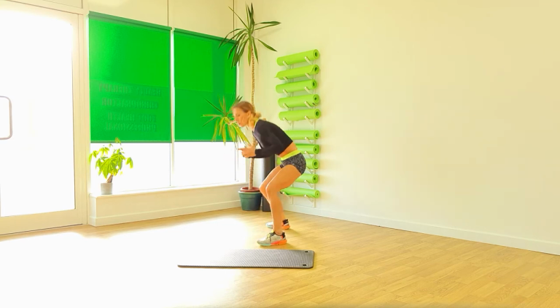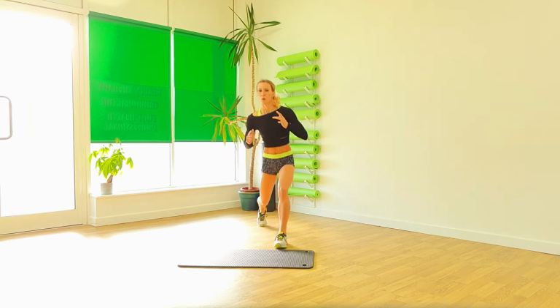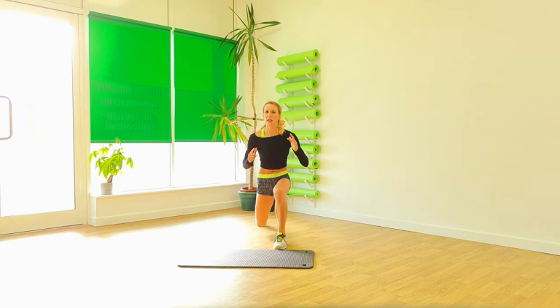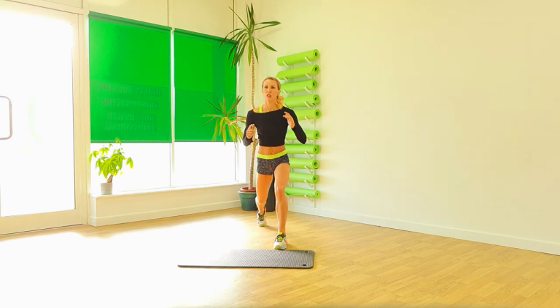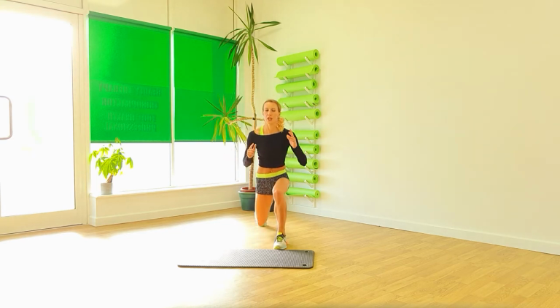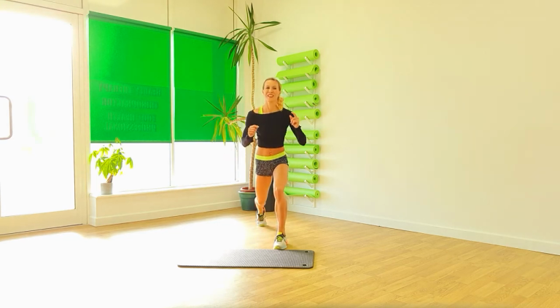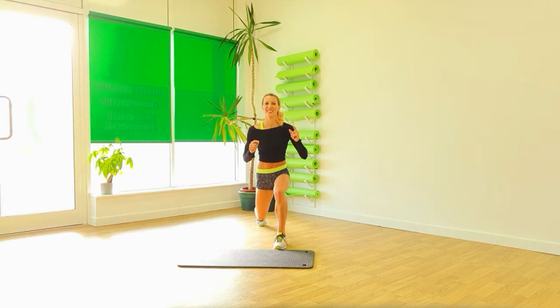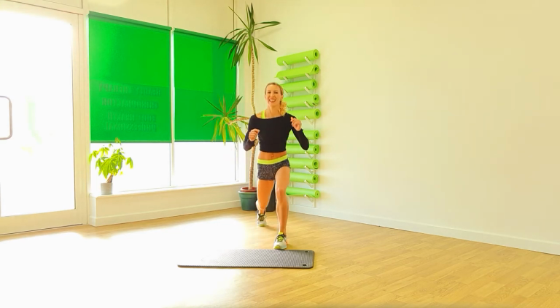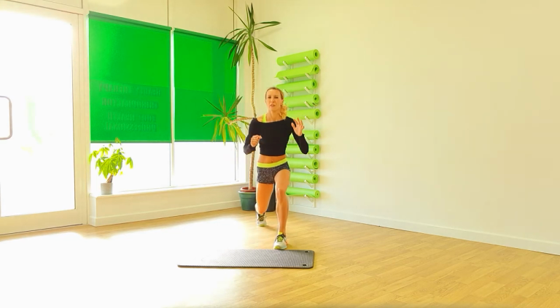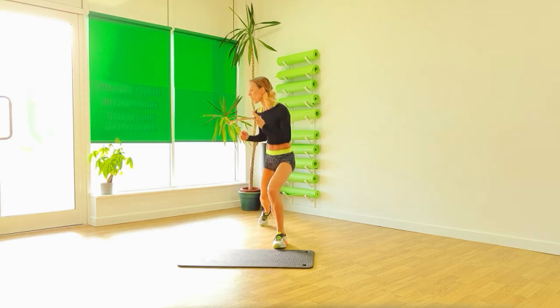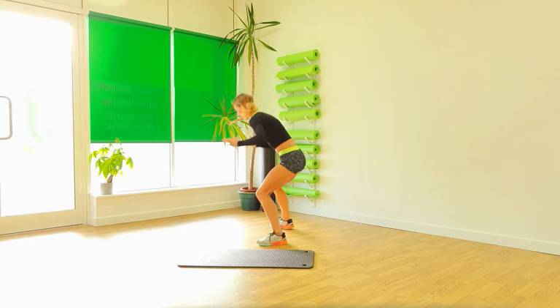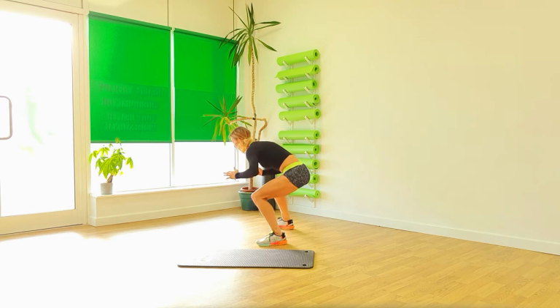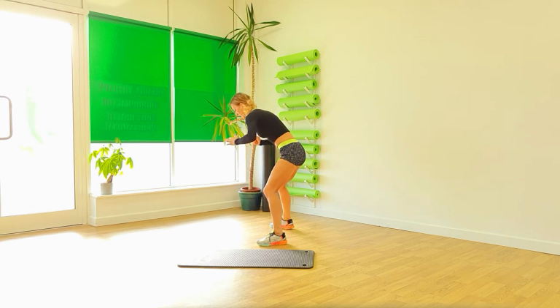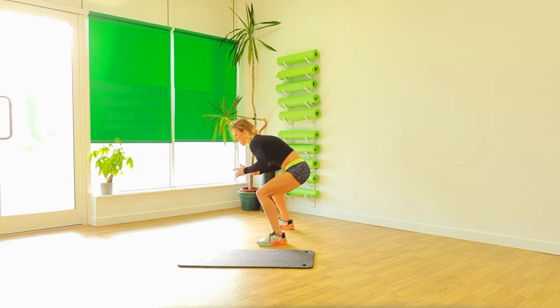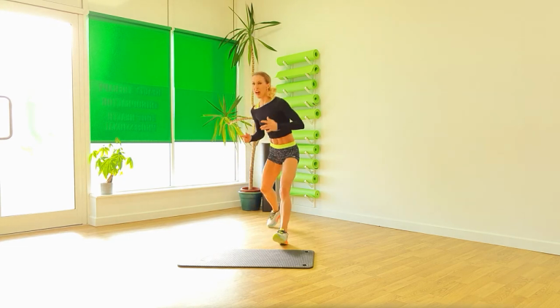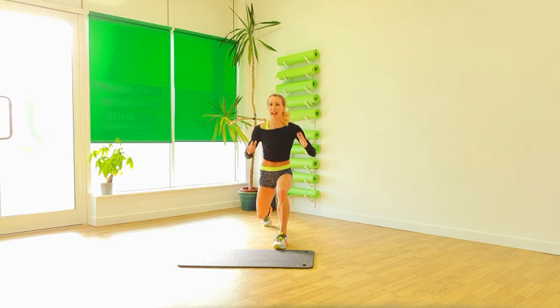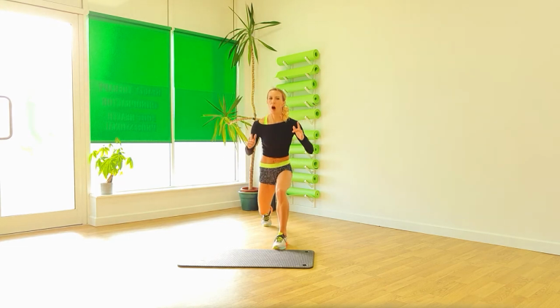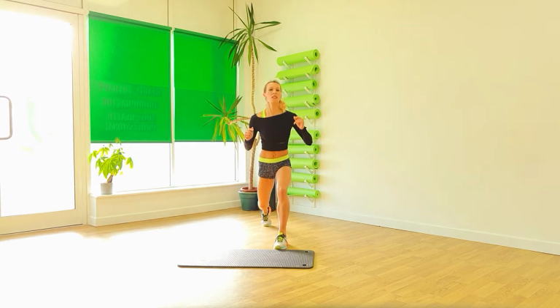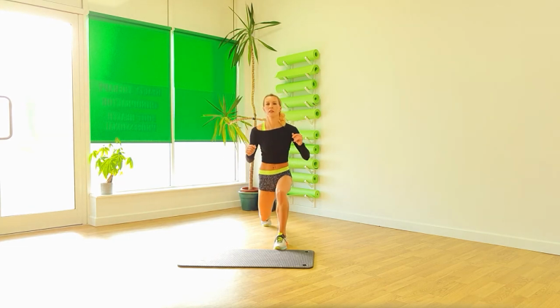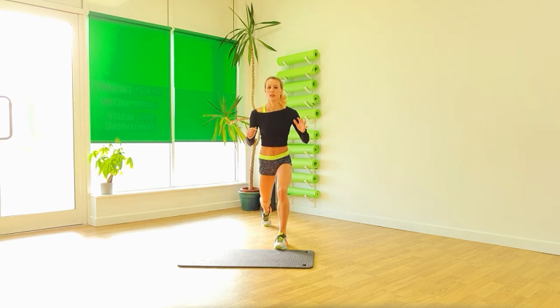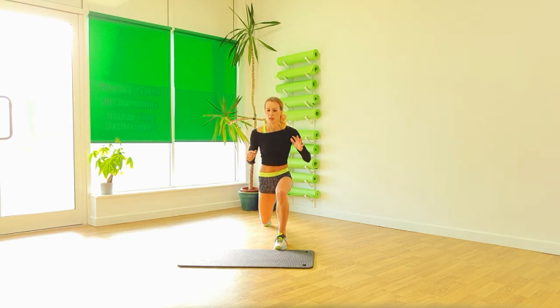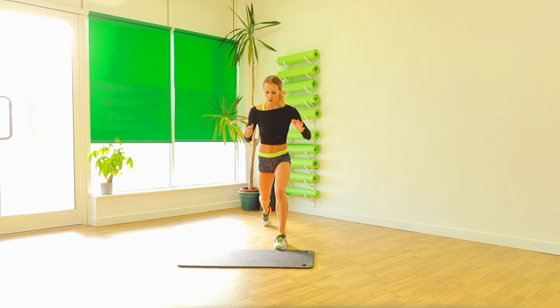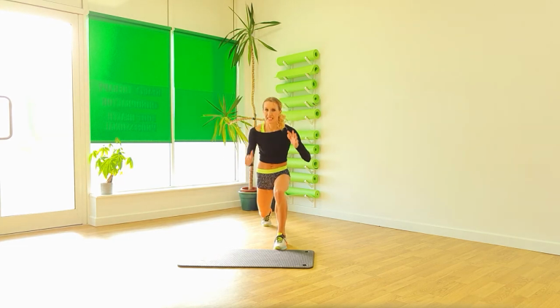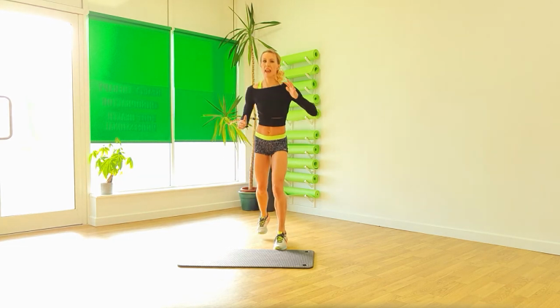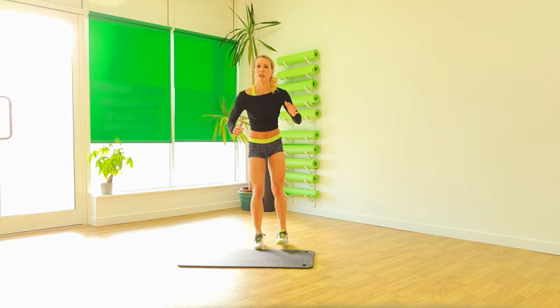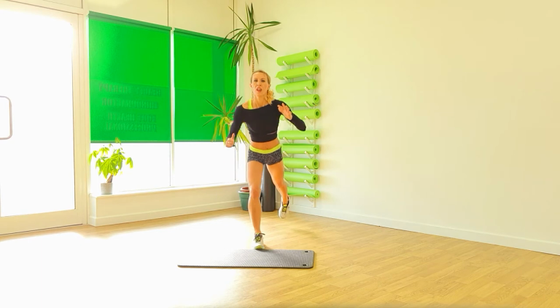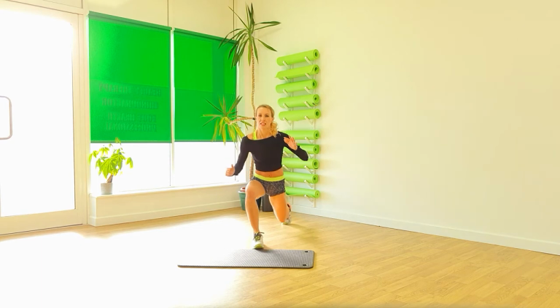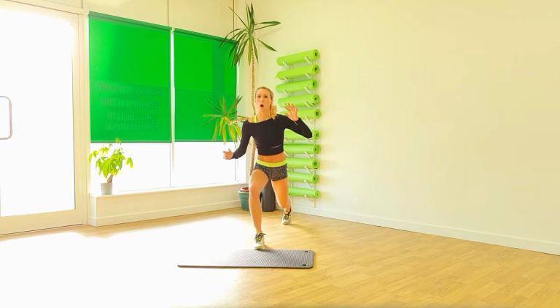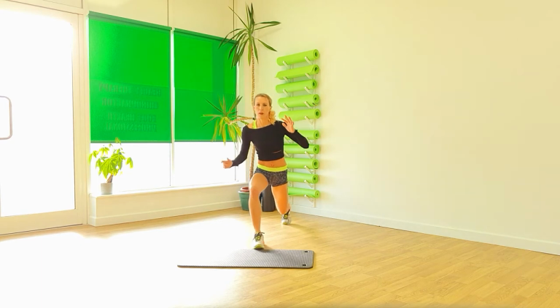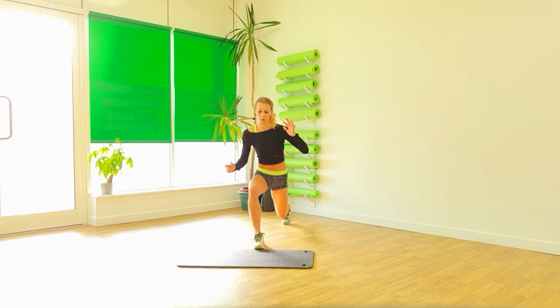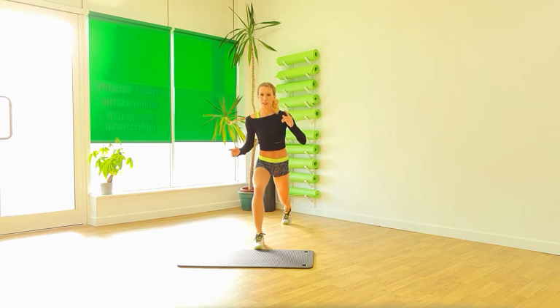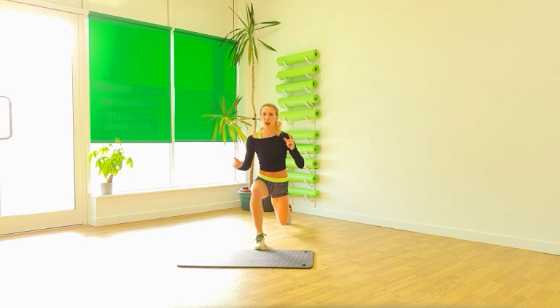One, two, three, four. Turn. And again. Pulse. Okay. Step it in. Let's swap over to the other side.